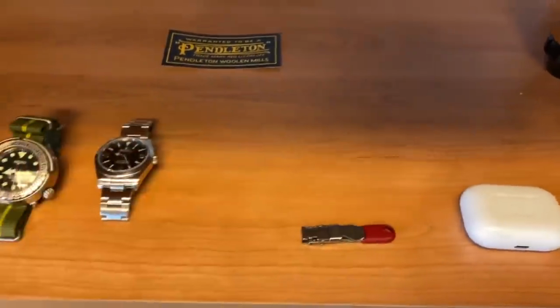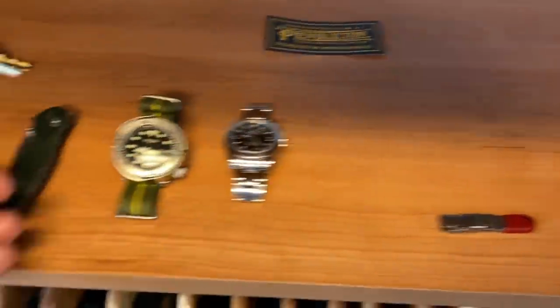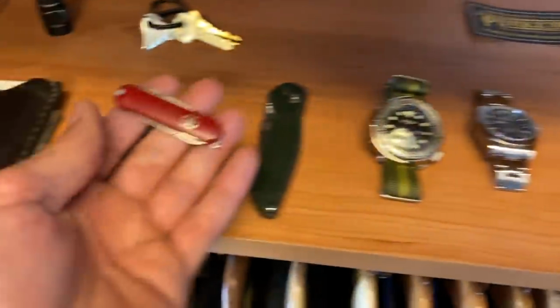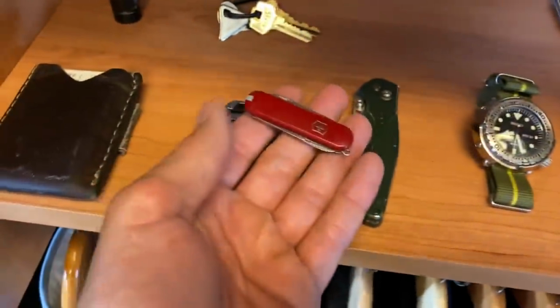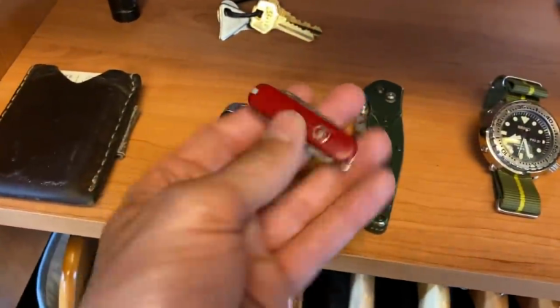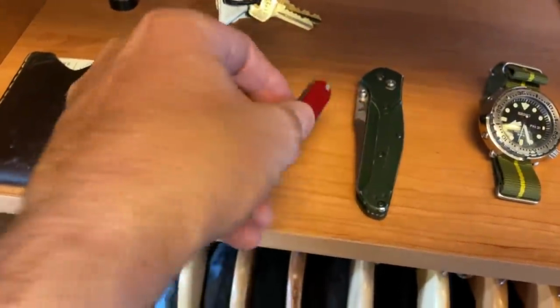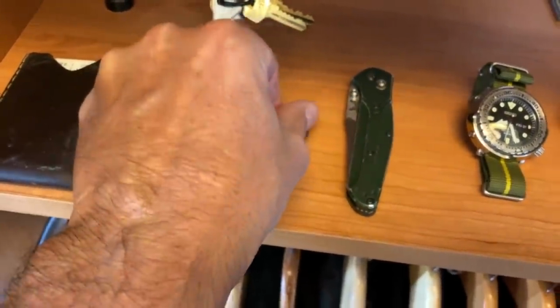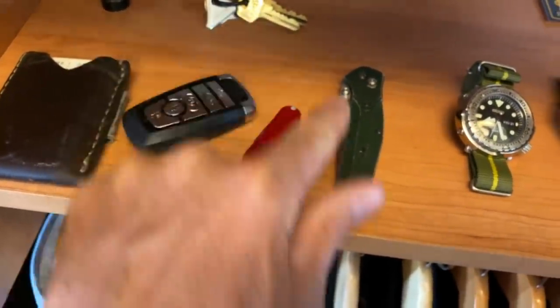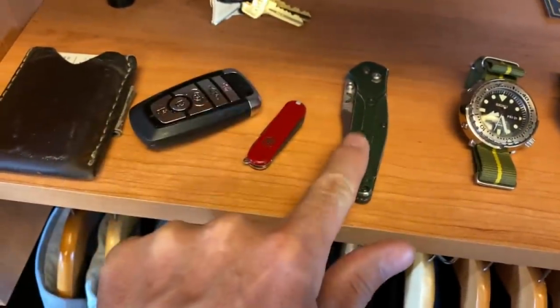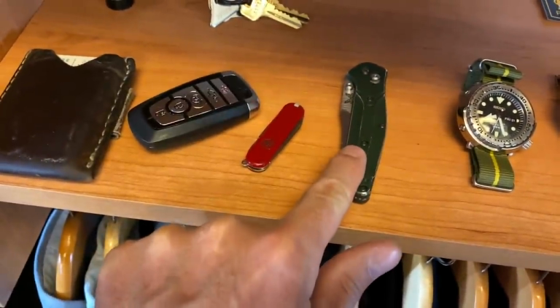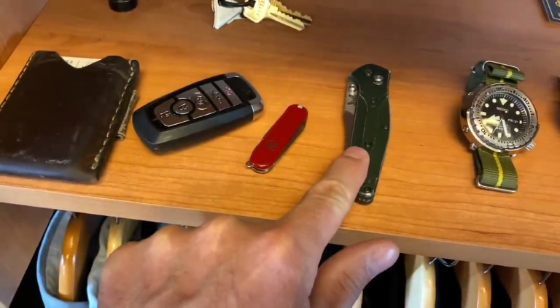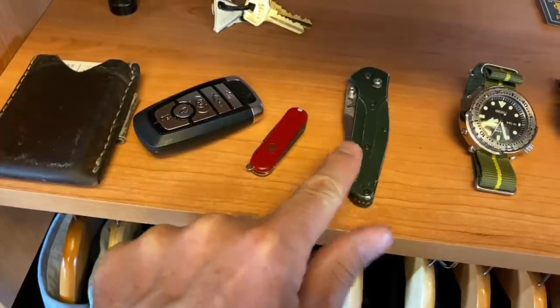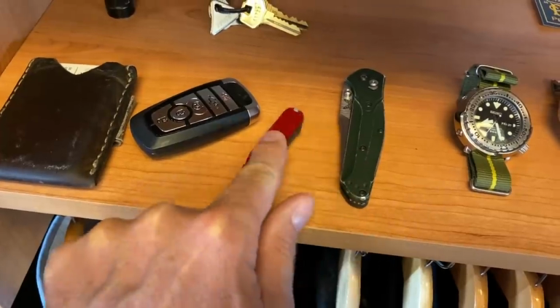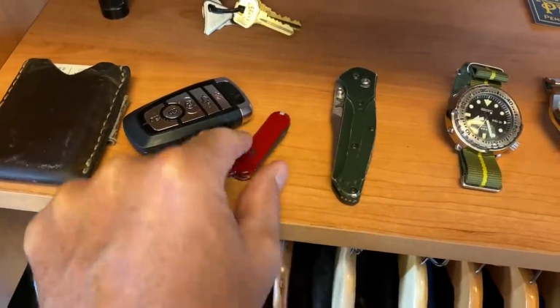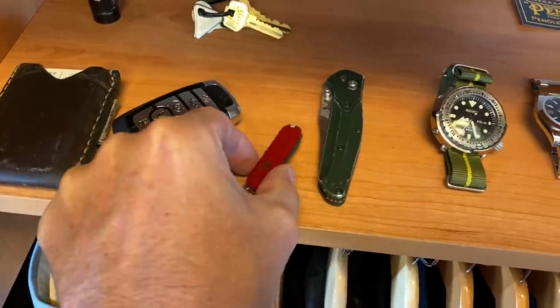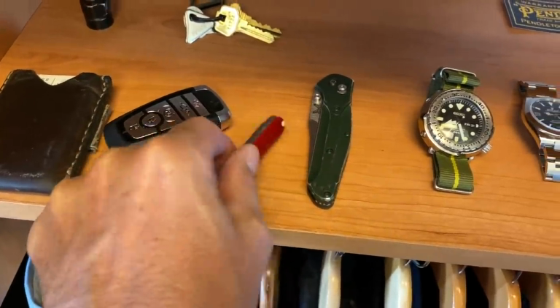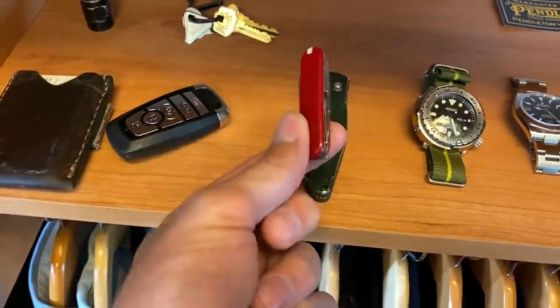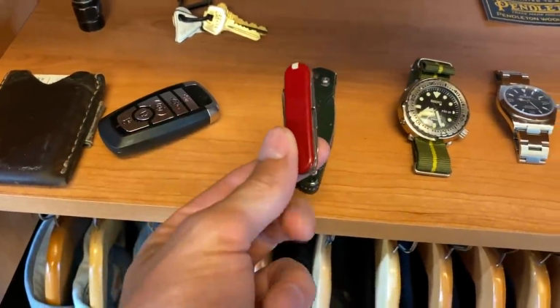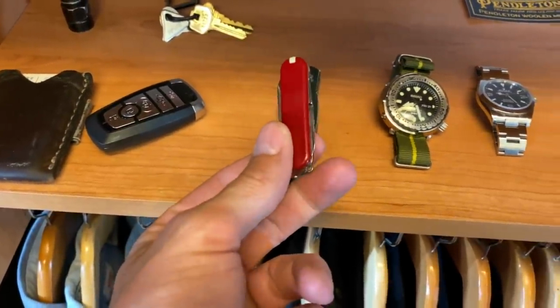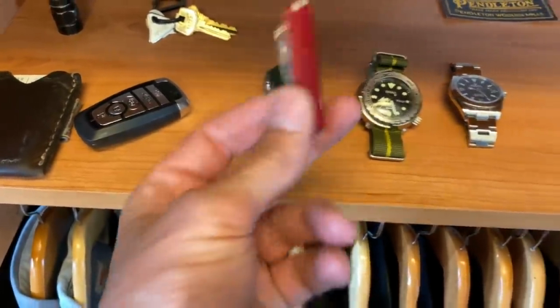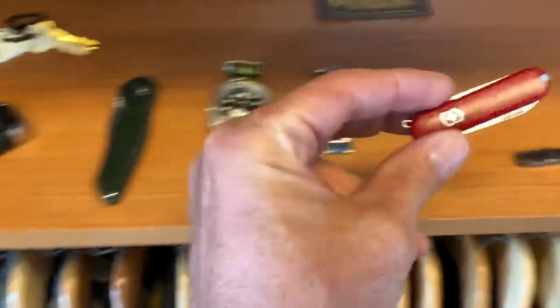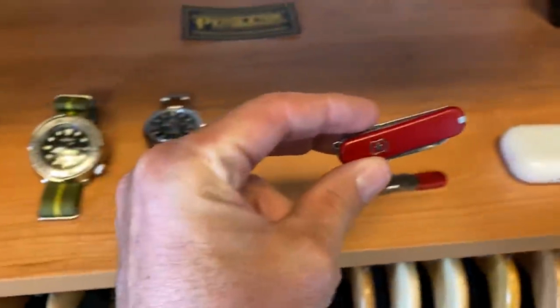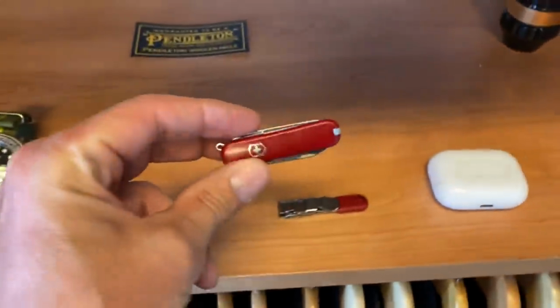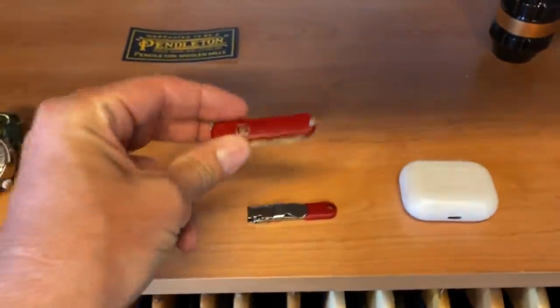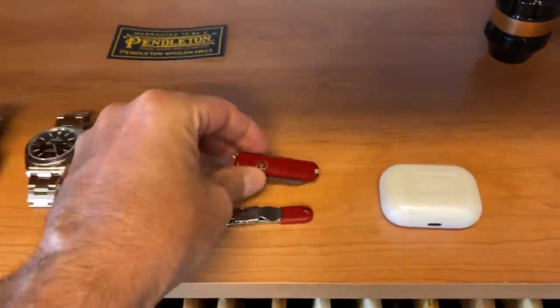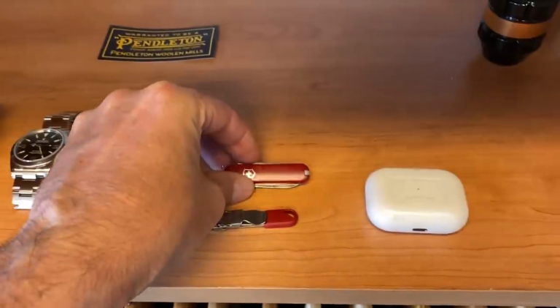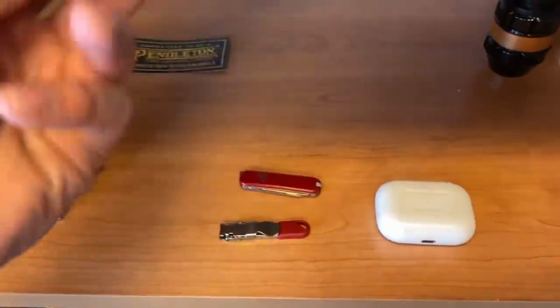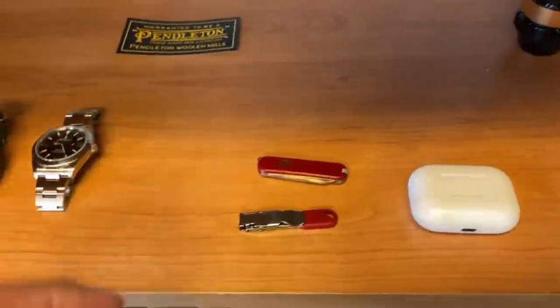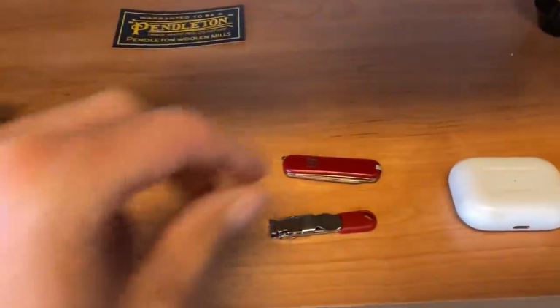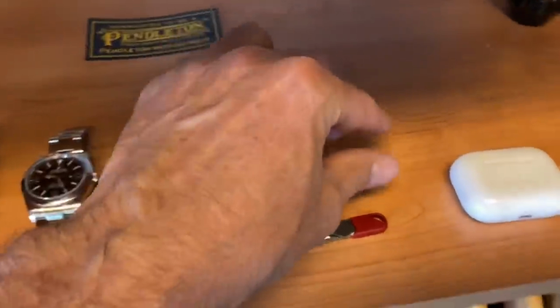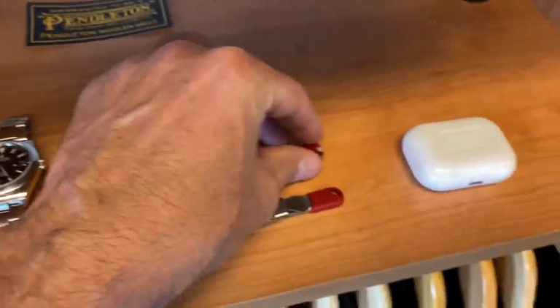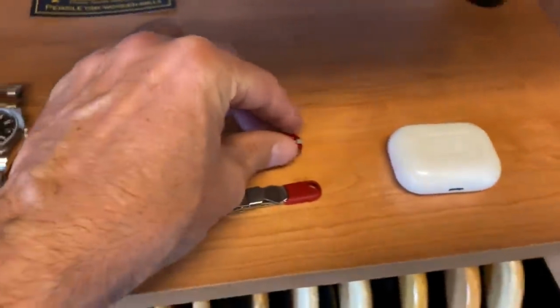This is a must-have. This is an addition to your 940, right? You carry both these — you won't even know you had it, but you need to have one of these. Best $10 you'll ever spend — it used to be $10 — best $10 you'll ever spend.